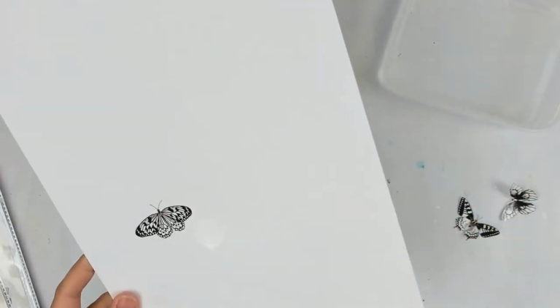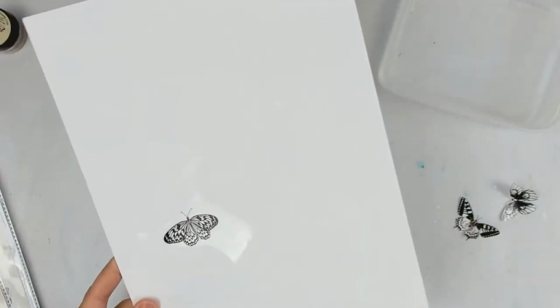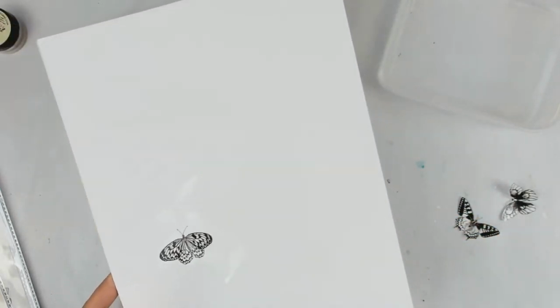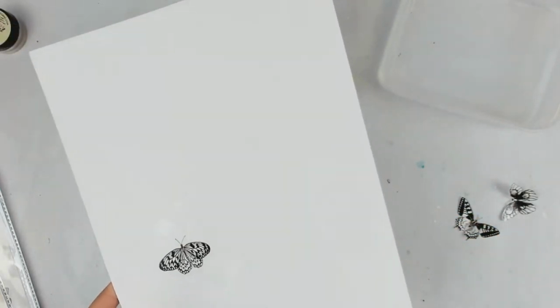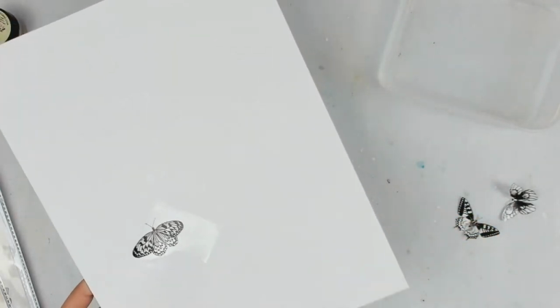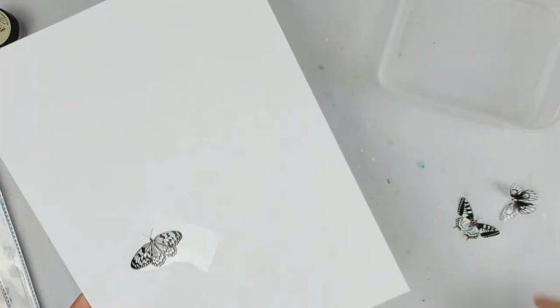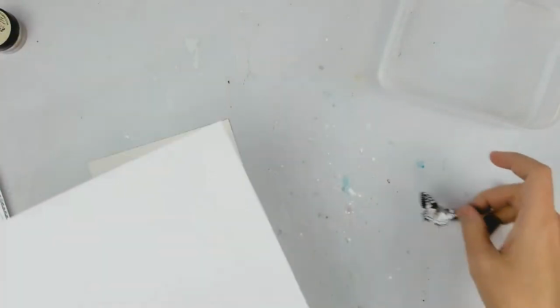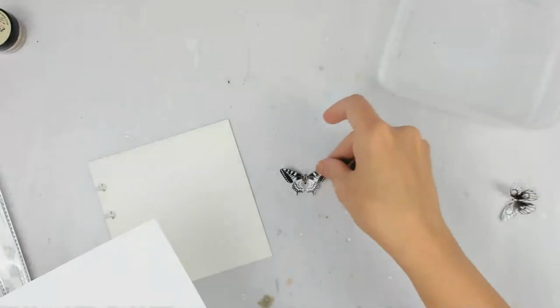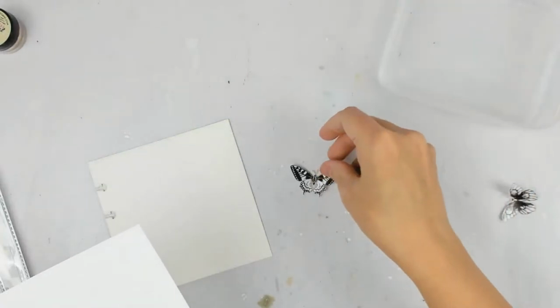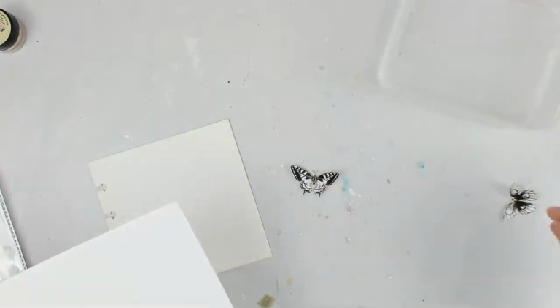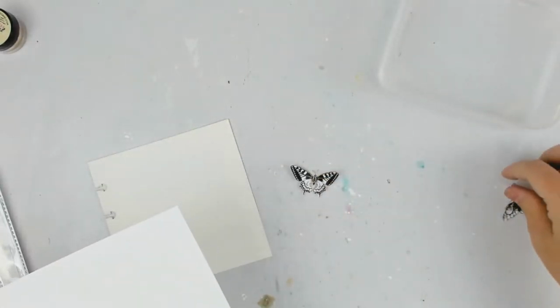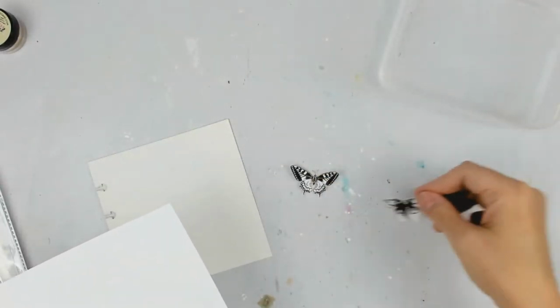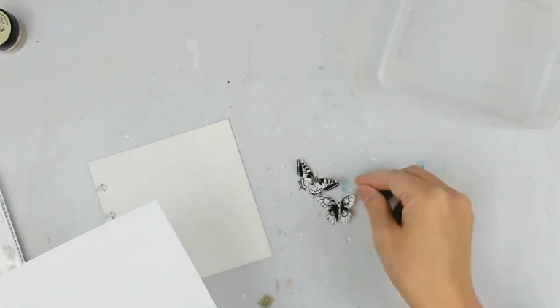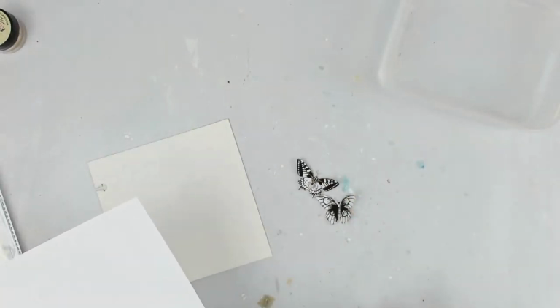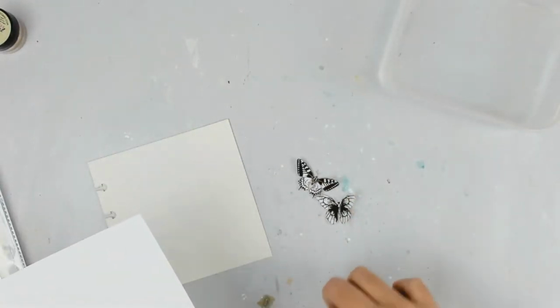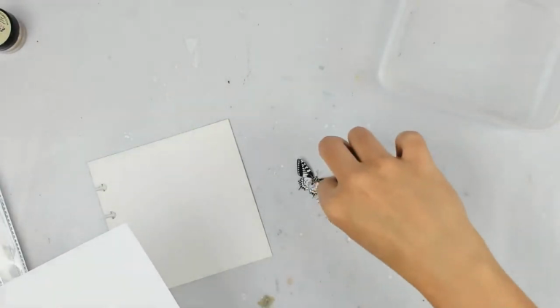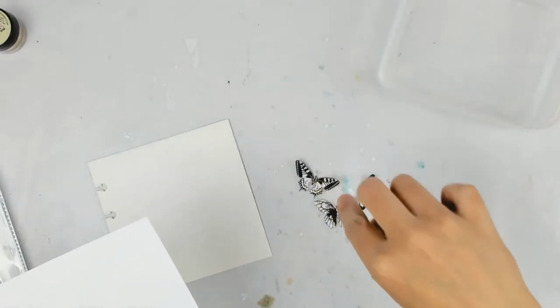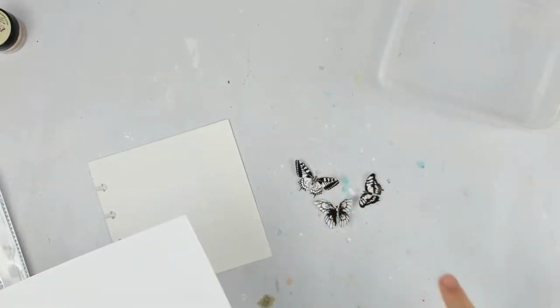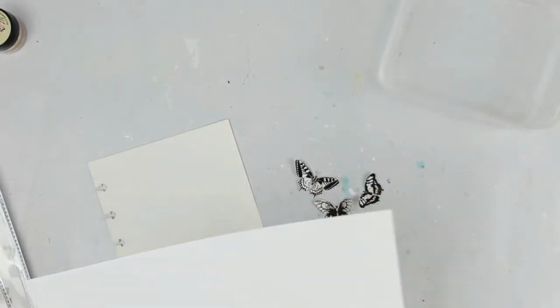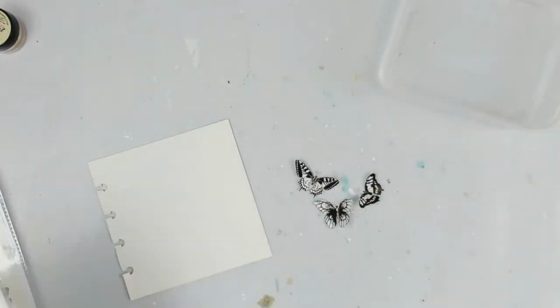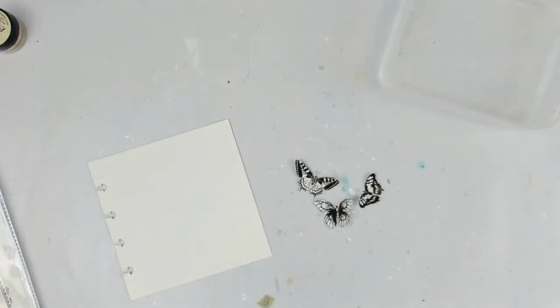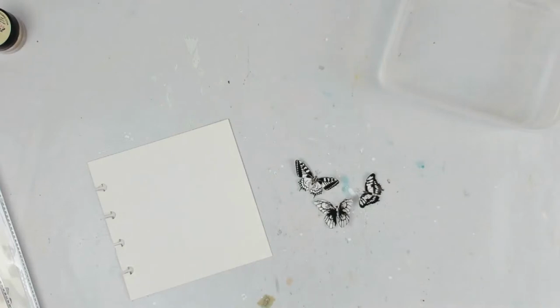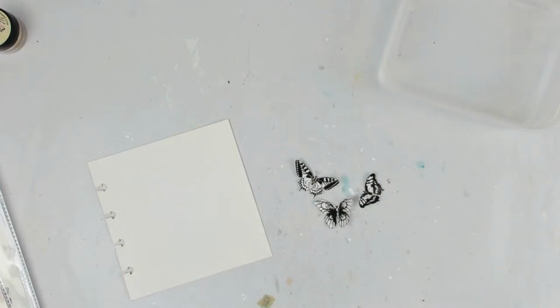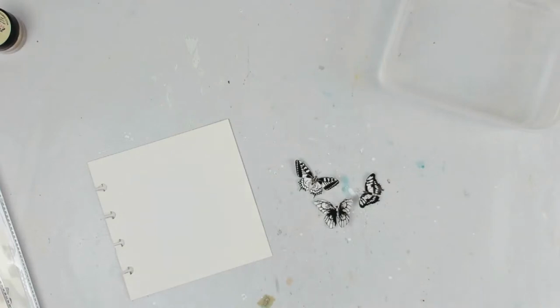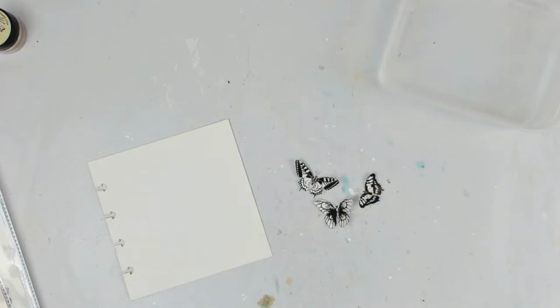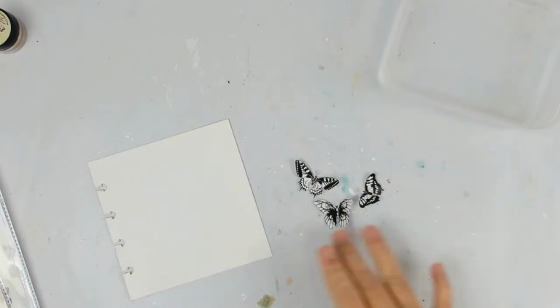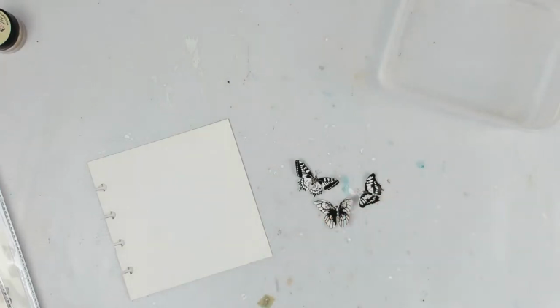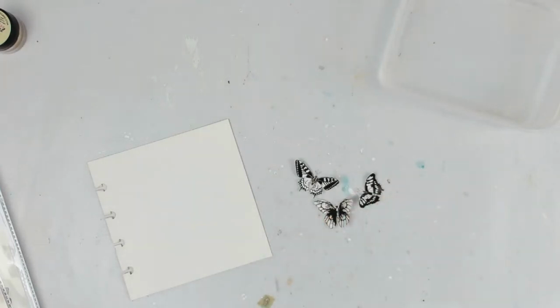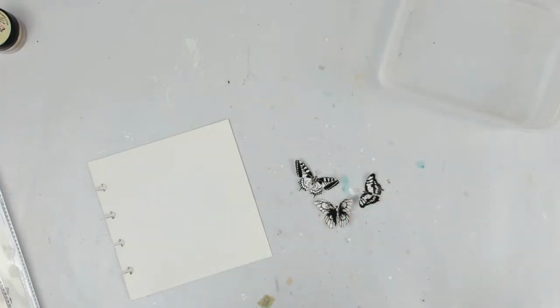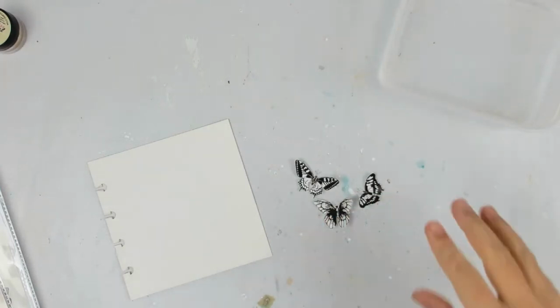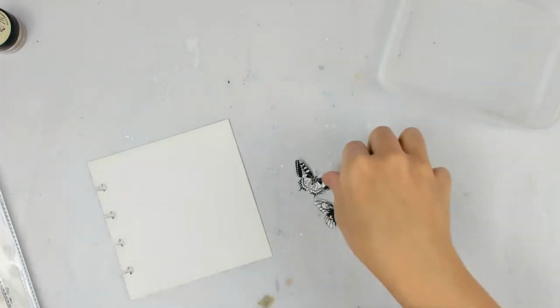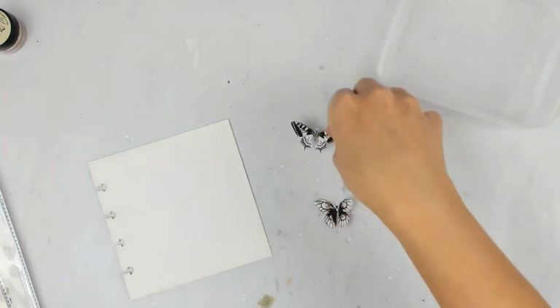I would use thicker paper — this is just some like 60 pound paper — but then you just stick it onto your paper like this. Then you need some sort of wet washcloth; I'm just using a paper towel. You just dab the back of it, and then it'll move when it's ready to be taken off and should just slide. You don't want to pull it up, because that will result in tears. And then you have this — just cut out the butterflies. If you want them colored, you need to color them first, but I want mine white.